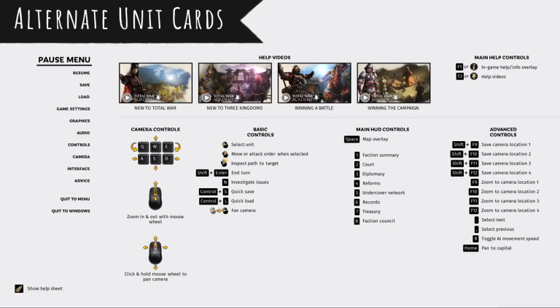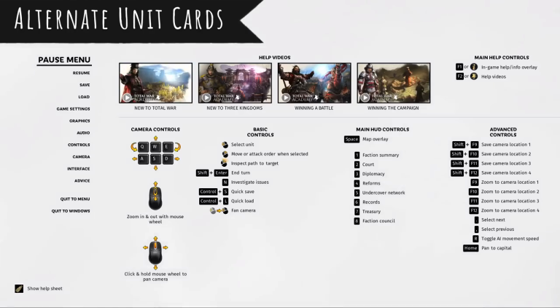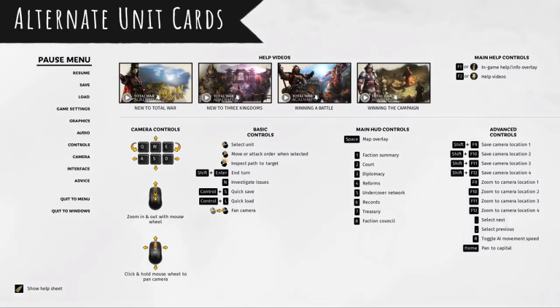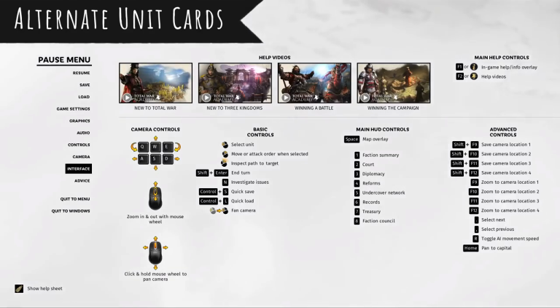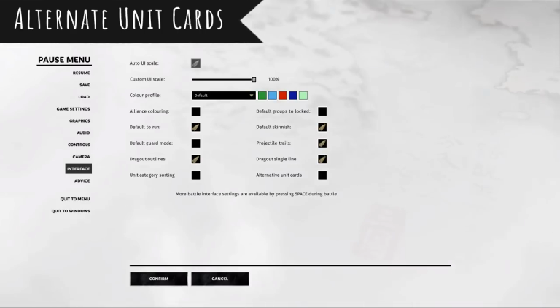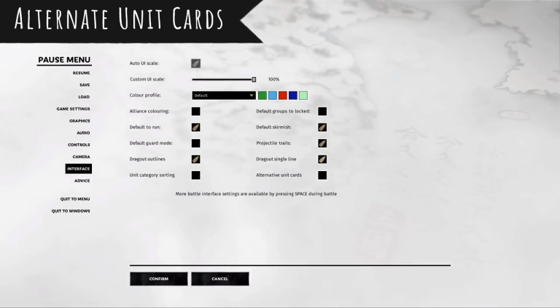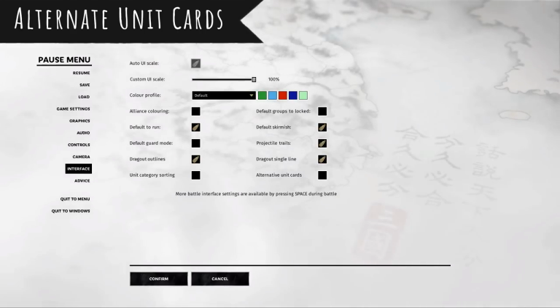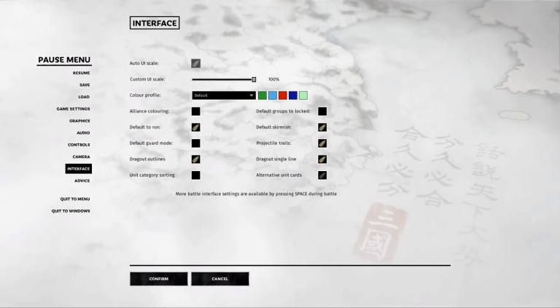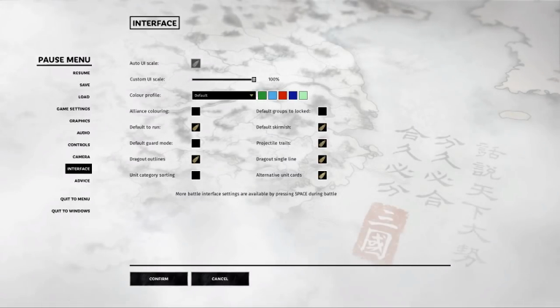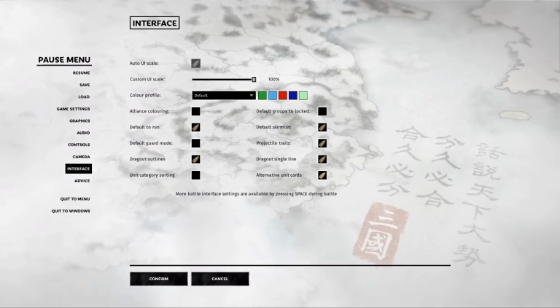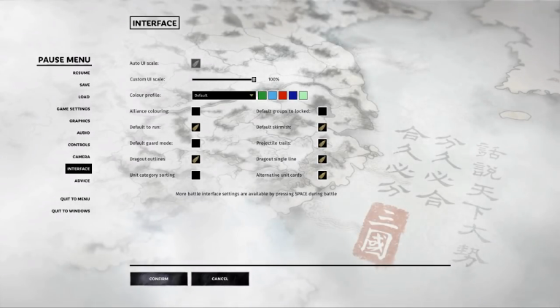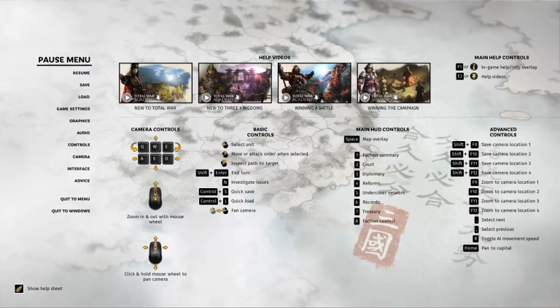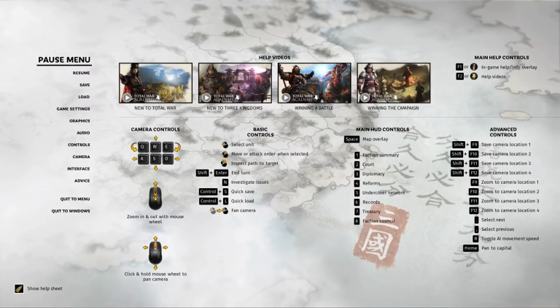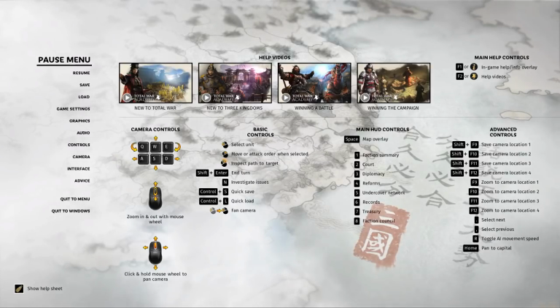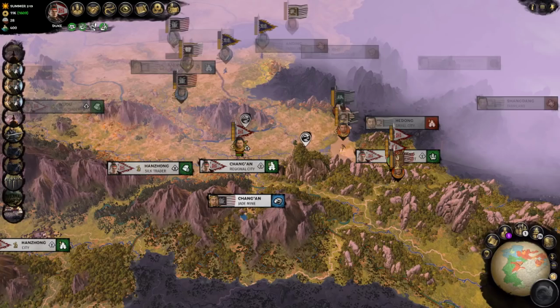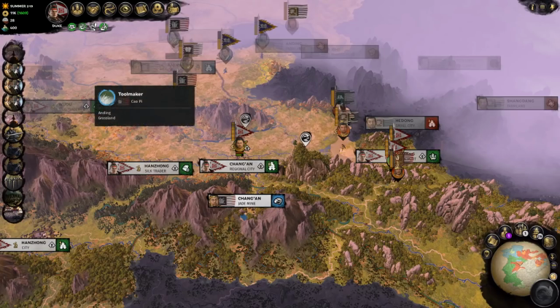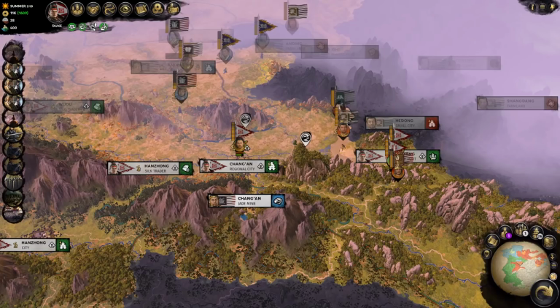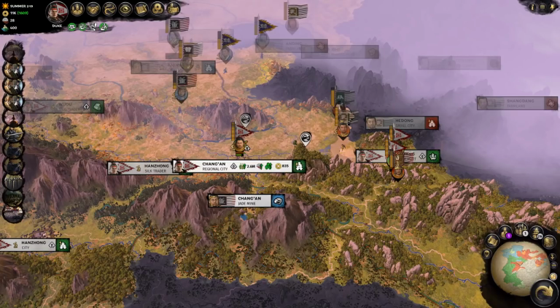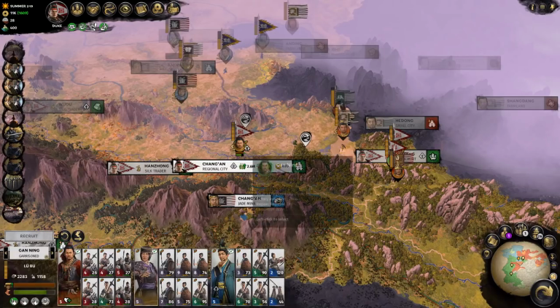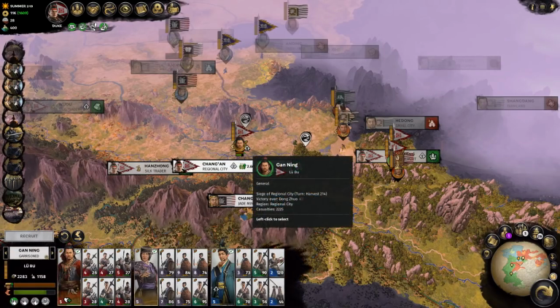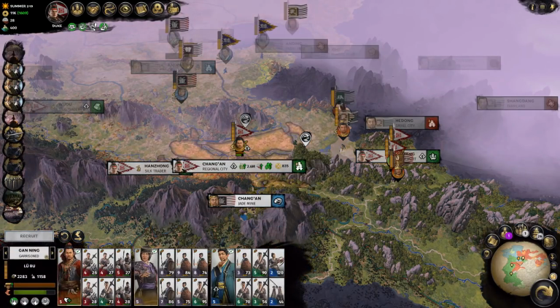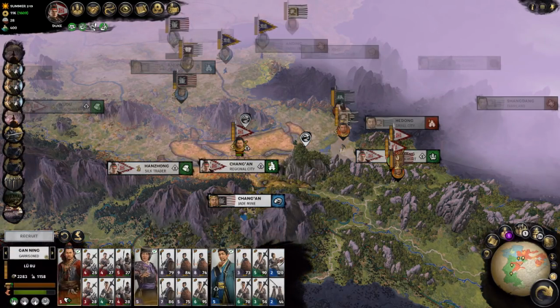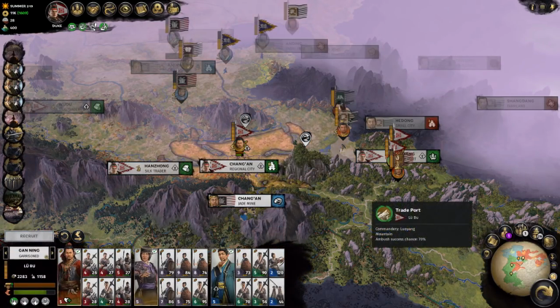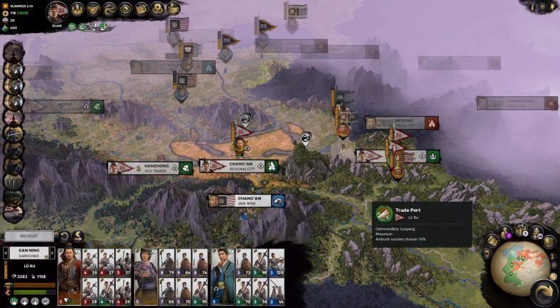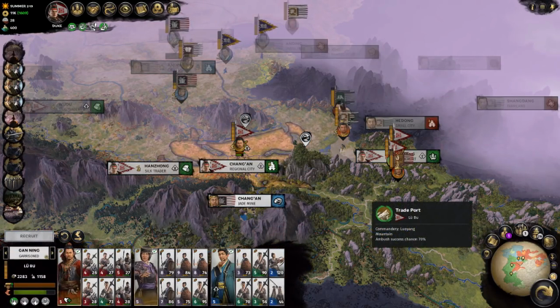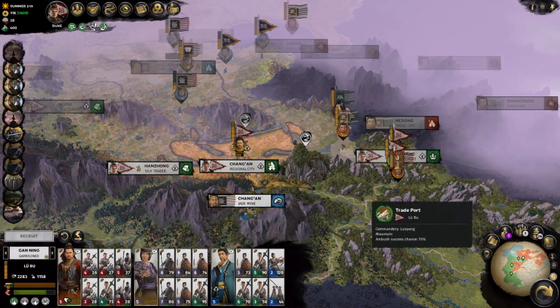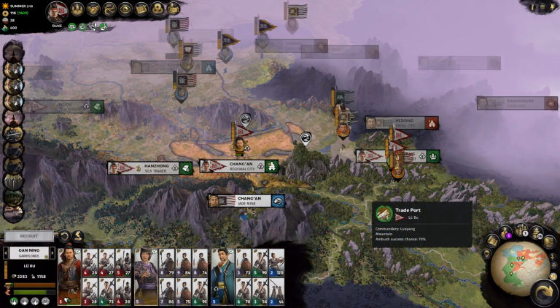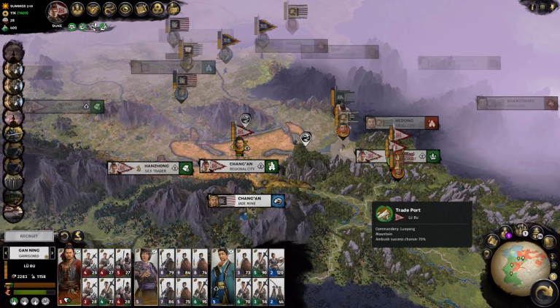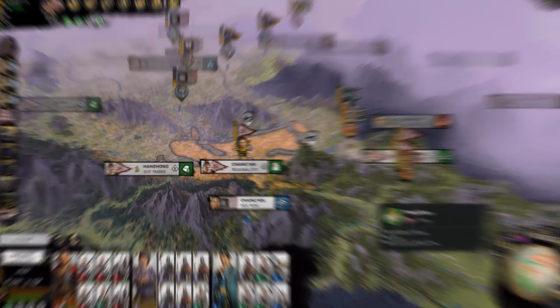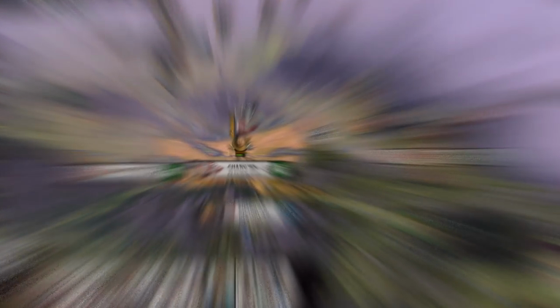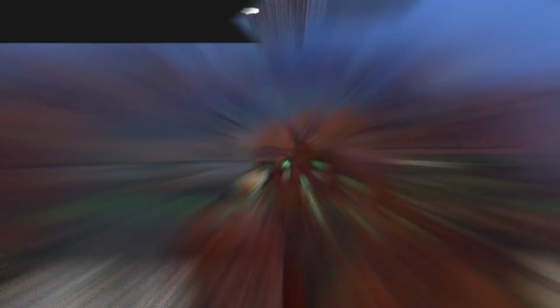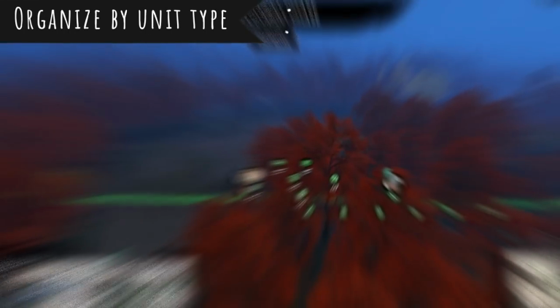First one: the unit cards you get are these ghosted out units, but if you go into interface, you can actually select classic unit cards, and then you pull it up and you get a regular image like you'd expect from a classic Total War series.